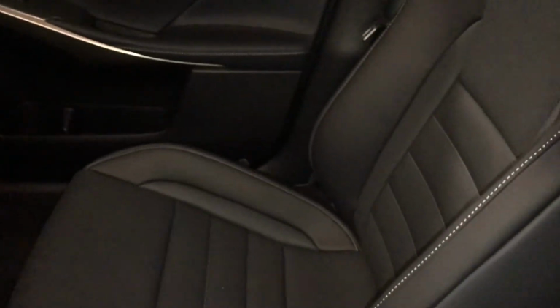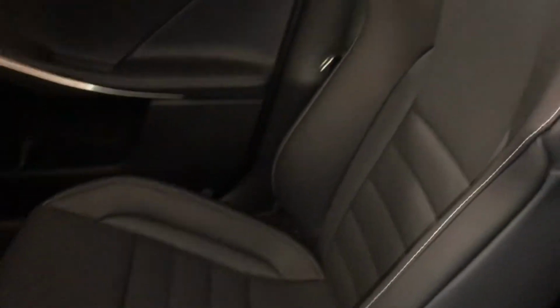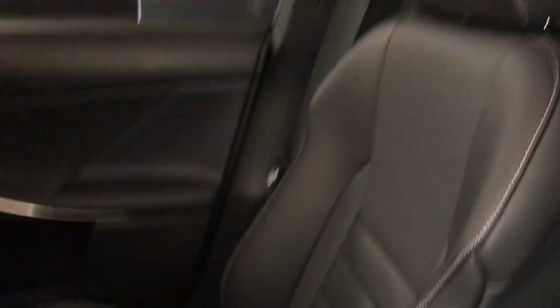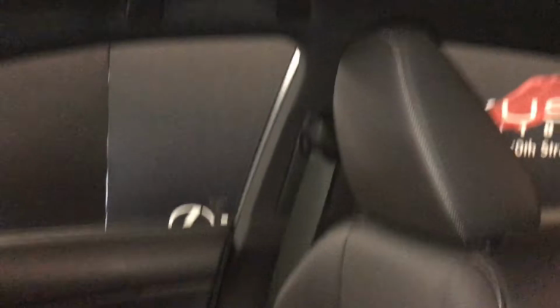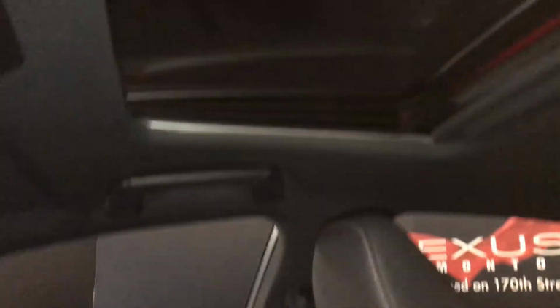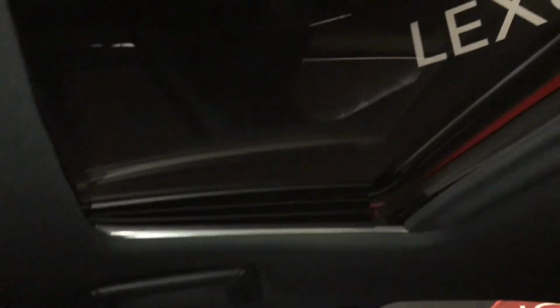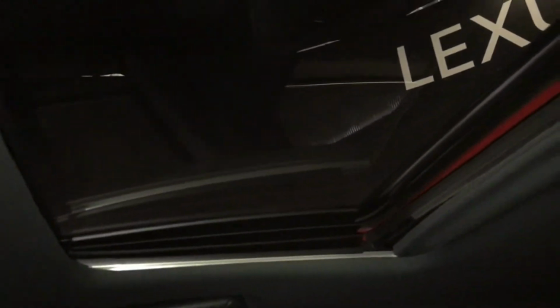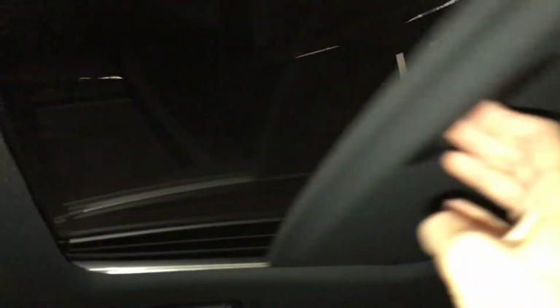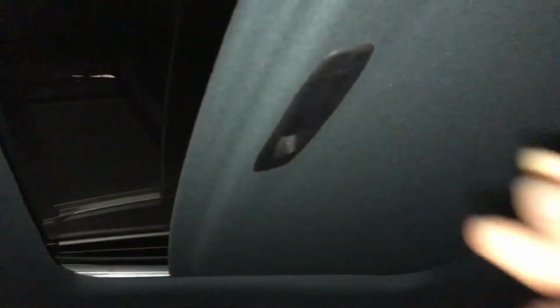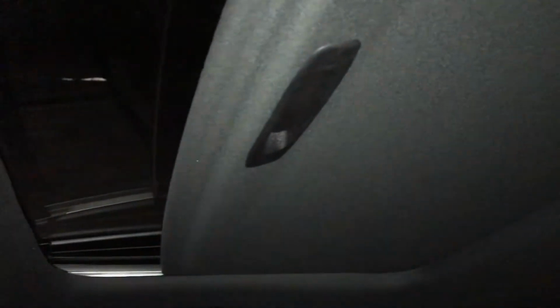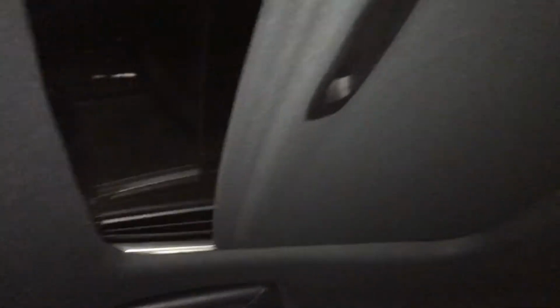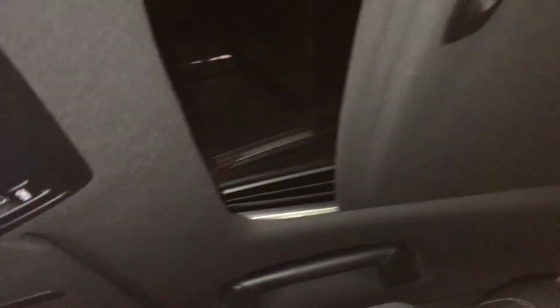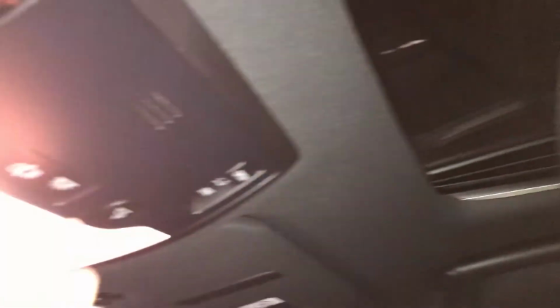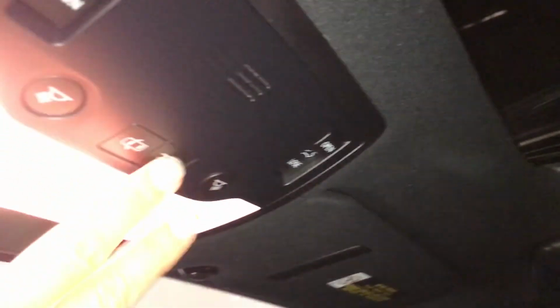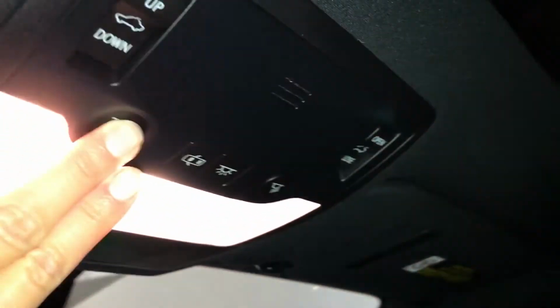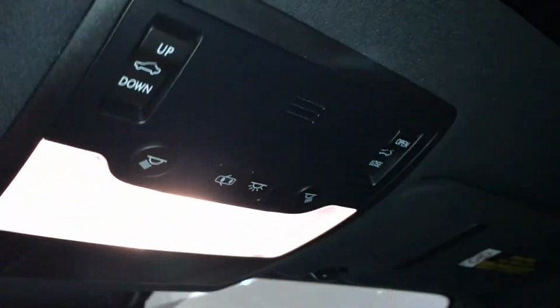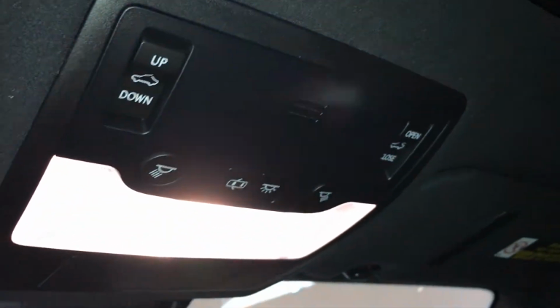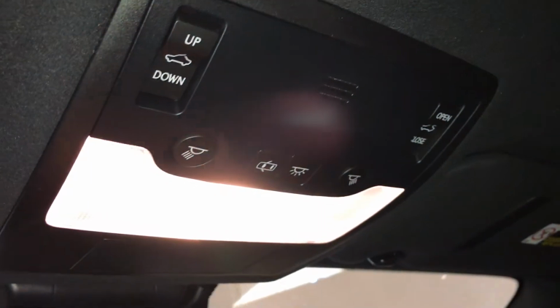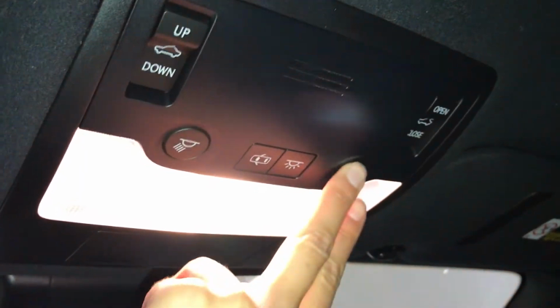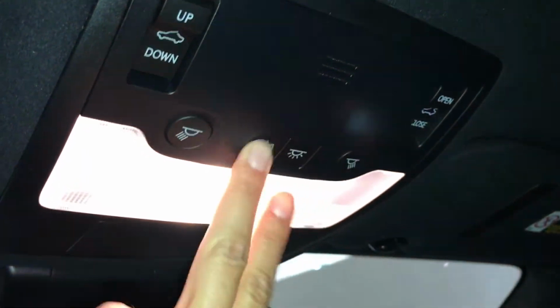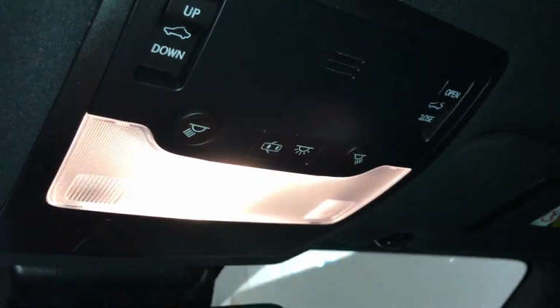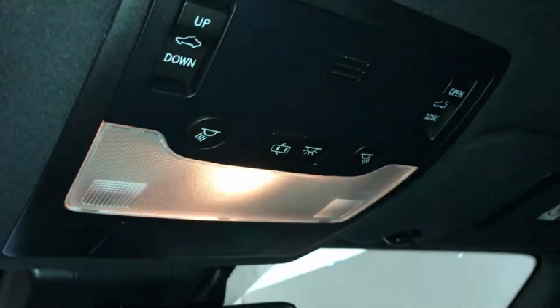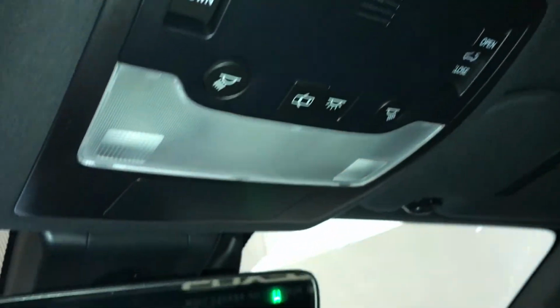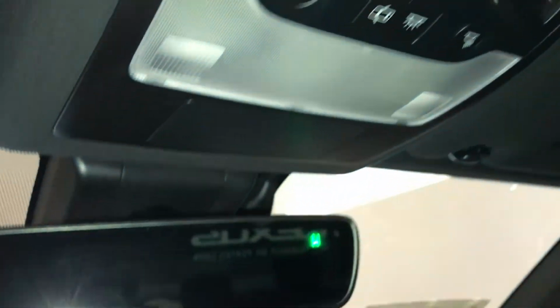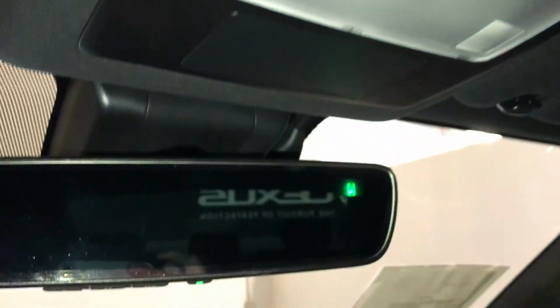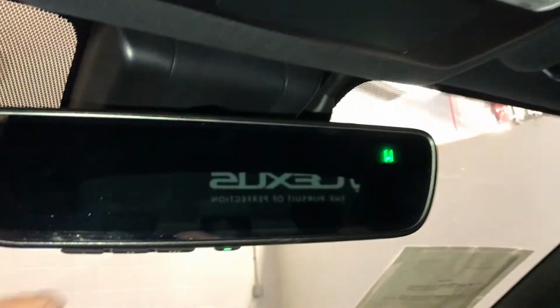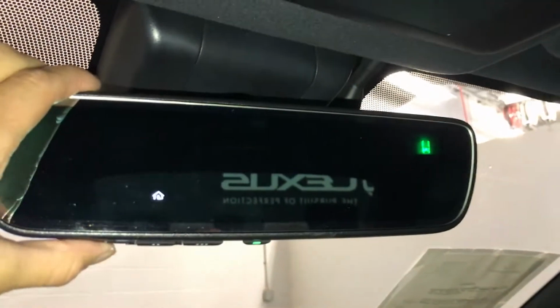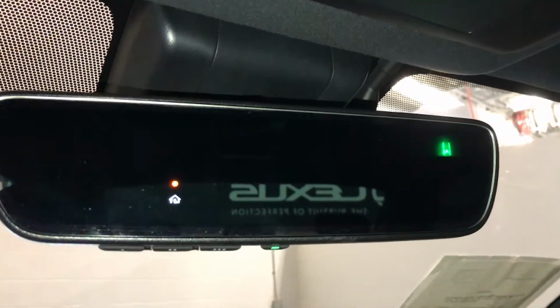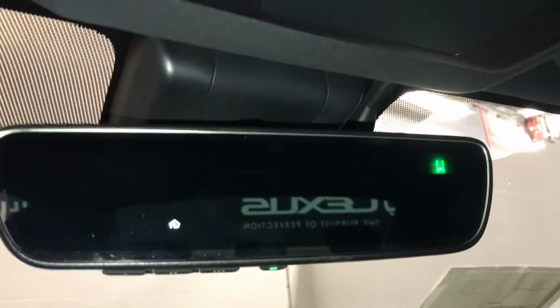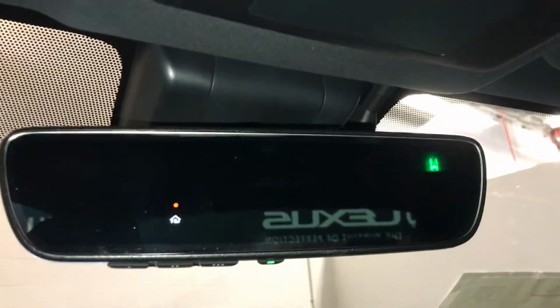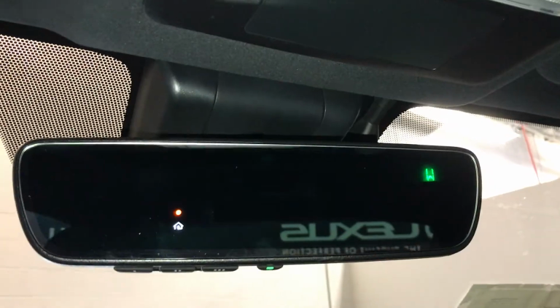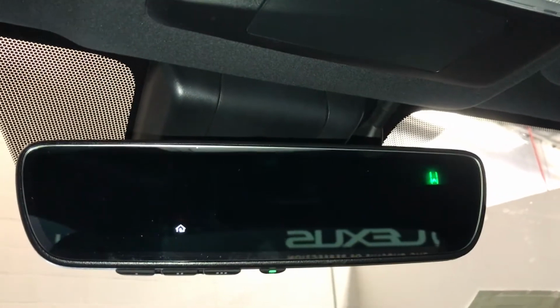Power tilt and sliding sunroof with a sun shade. Auto-dimming rear view mirror with three integrated garage door openers and a compass.